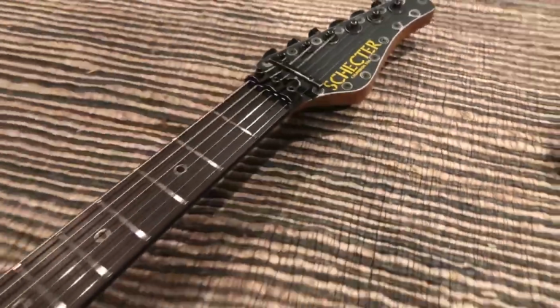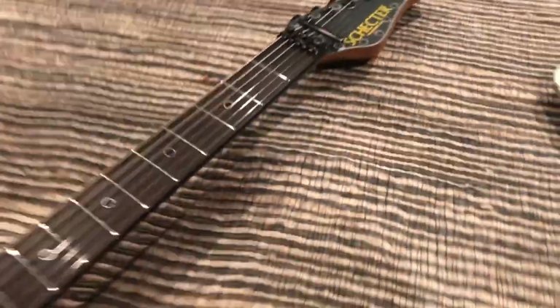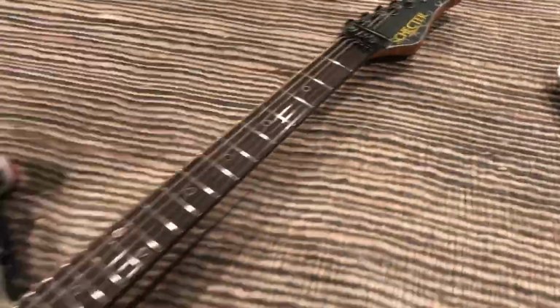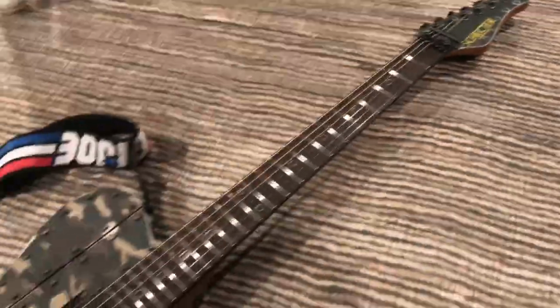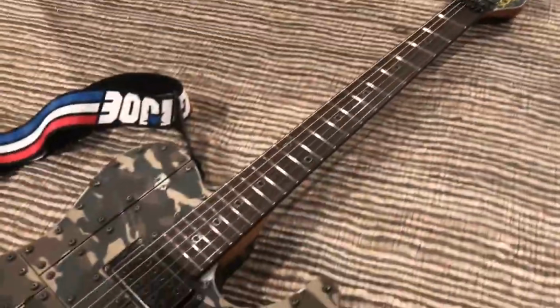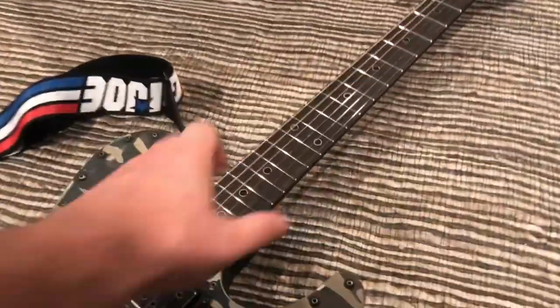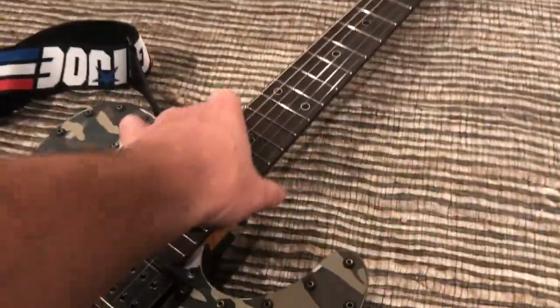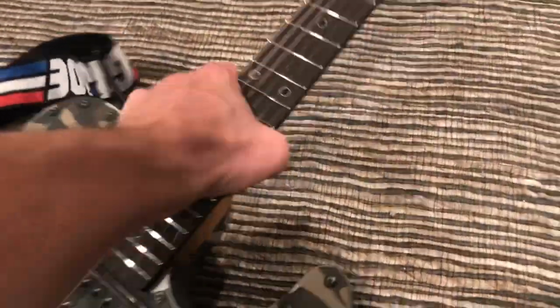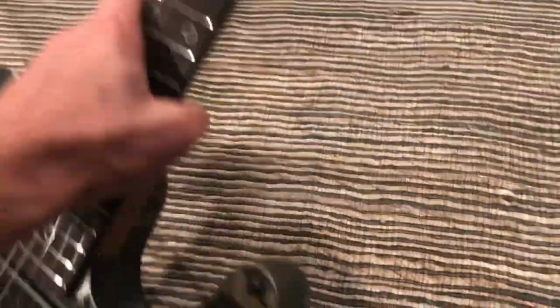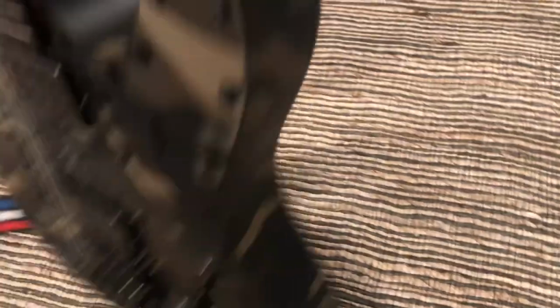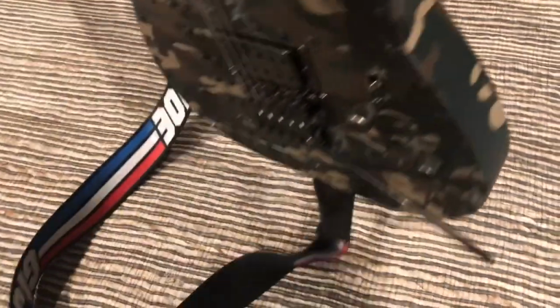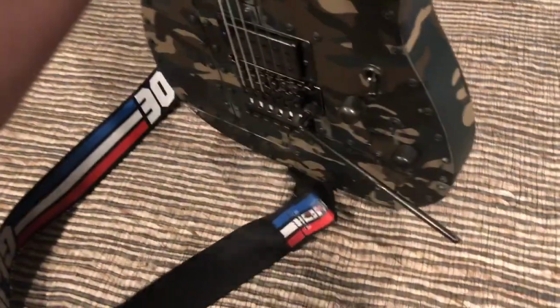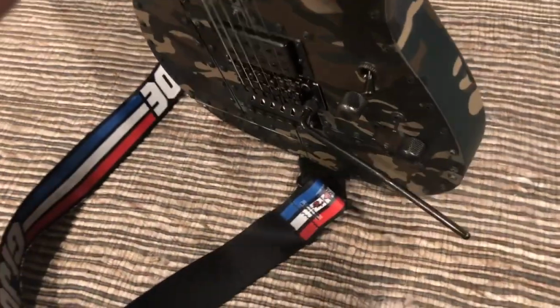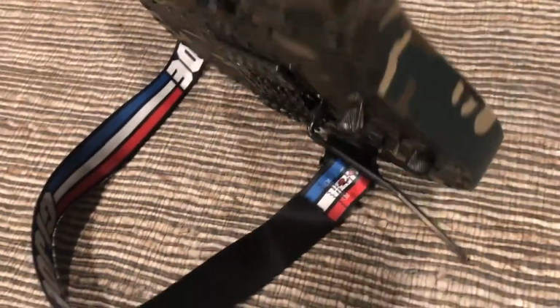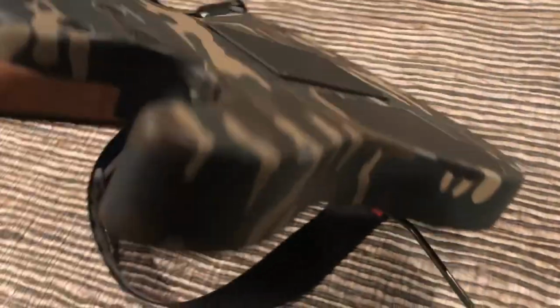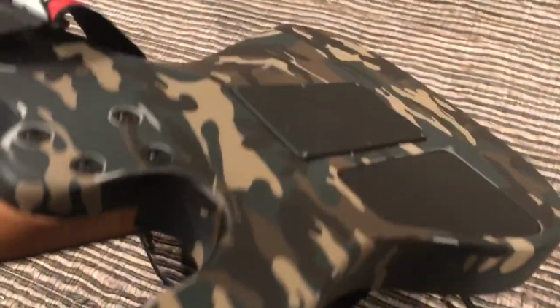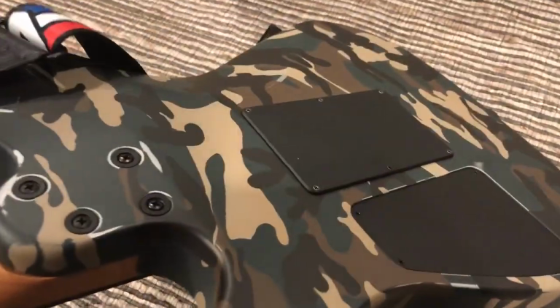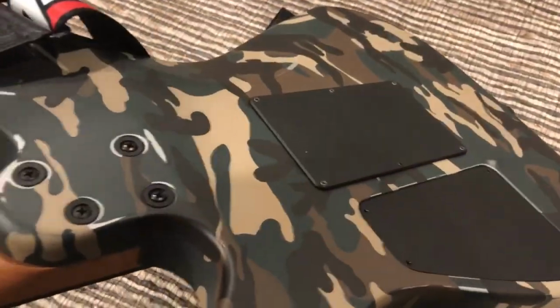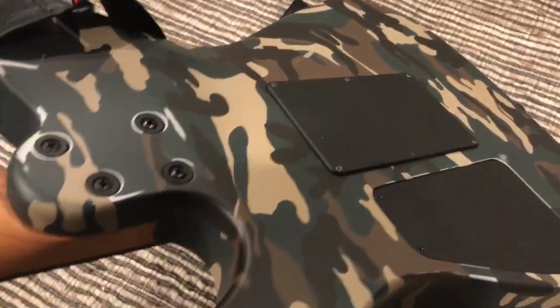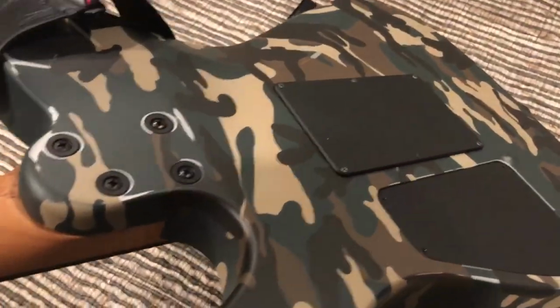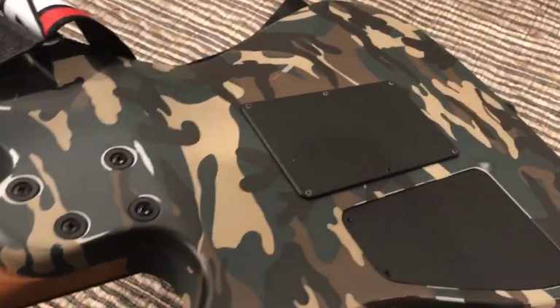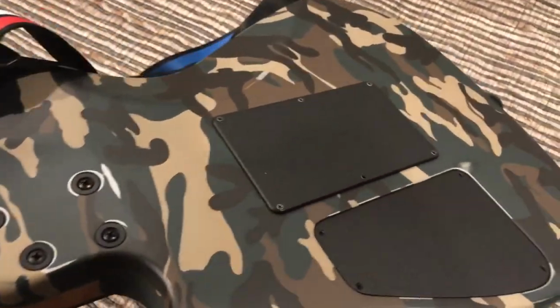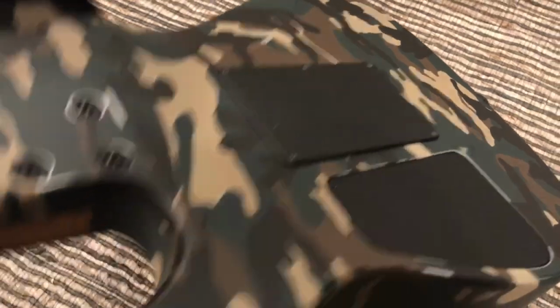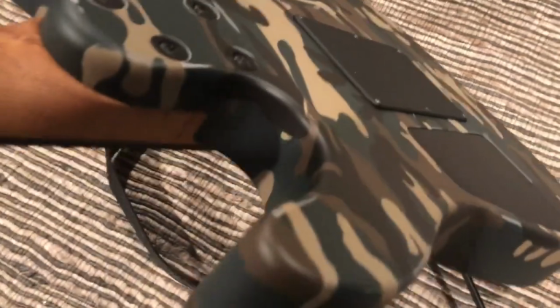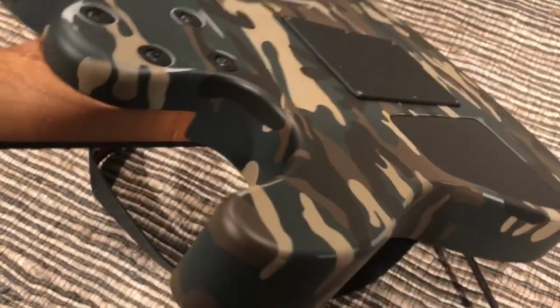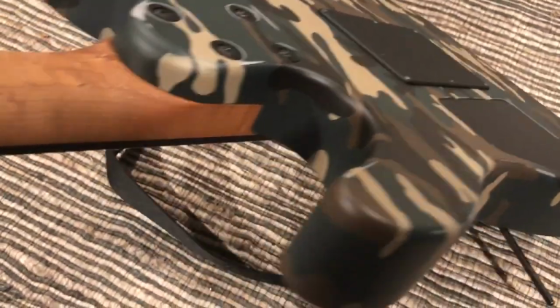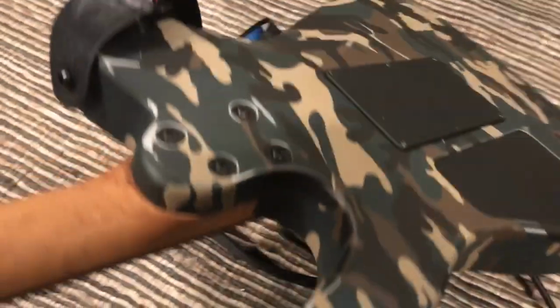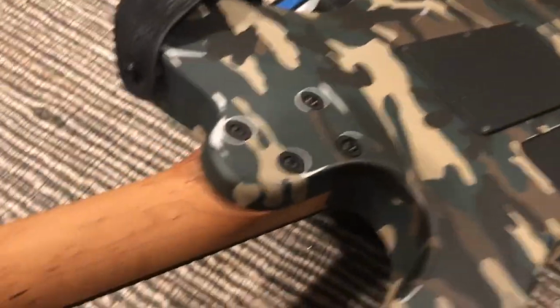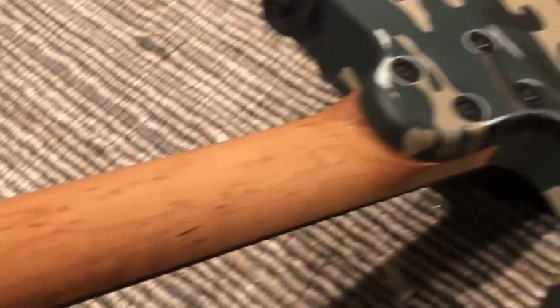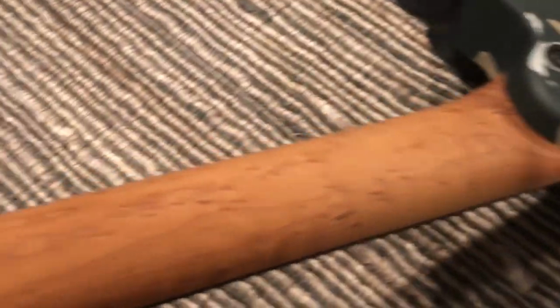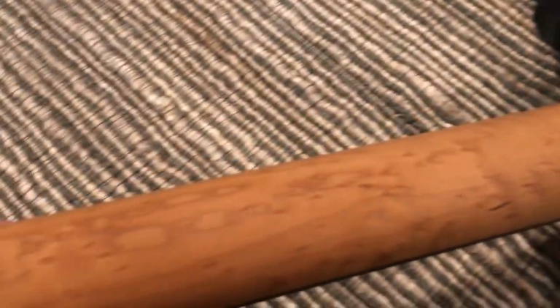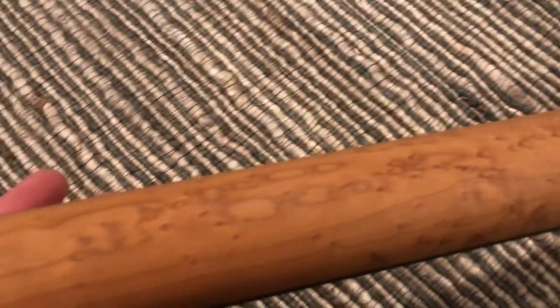And I'm gonna flip it over for you guys. Beautiful. And the neck's really pretty too.